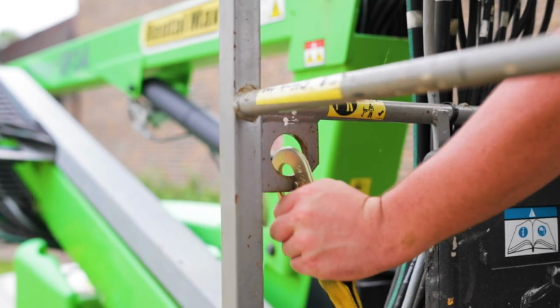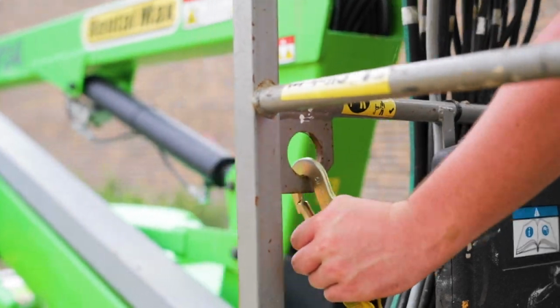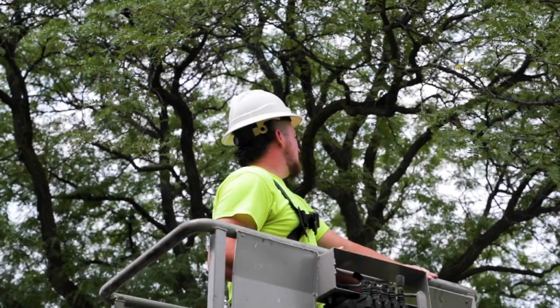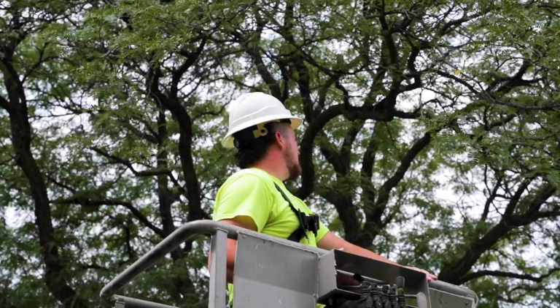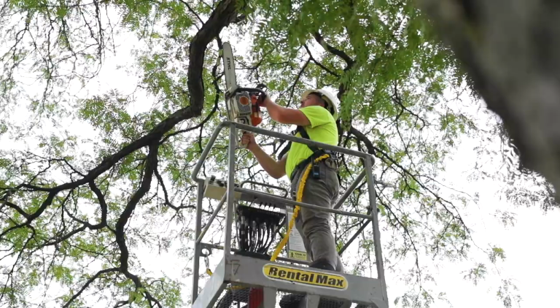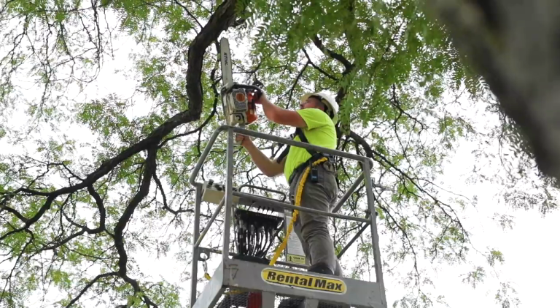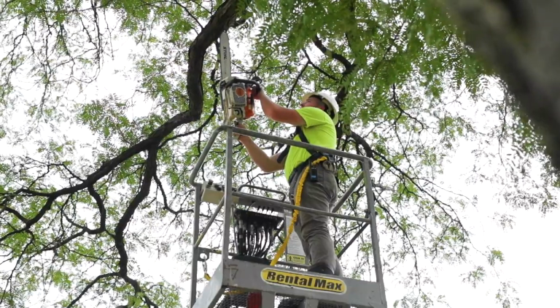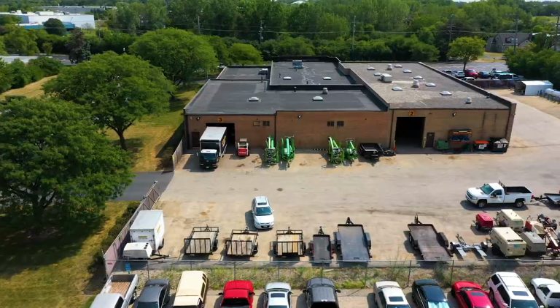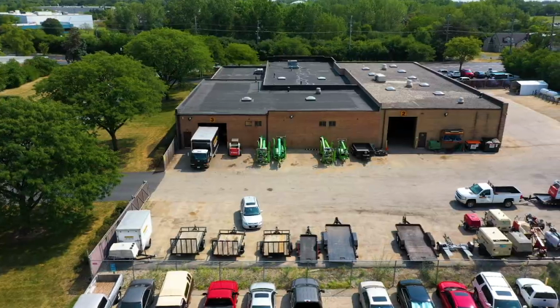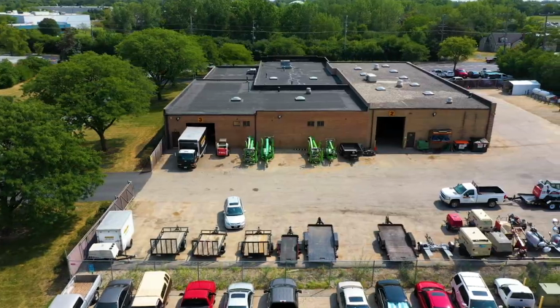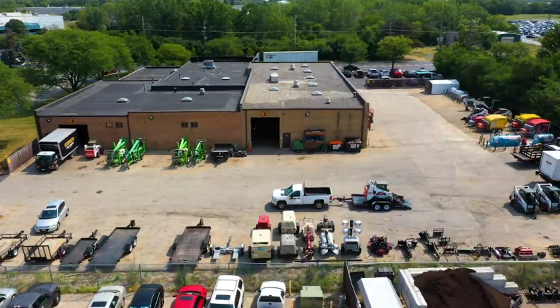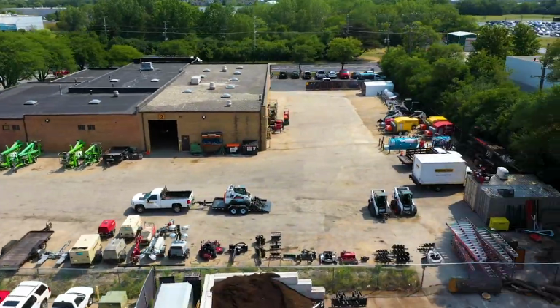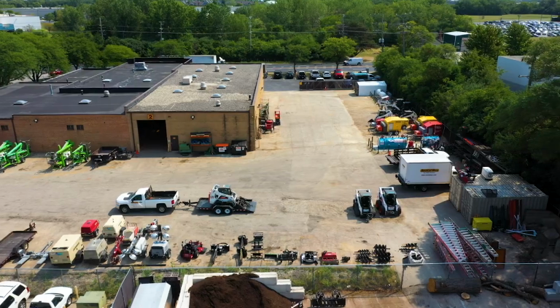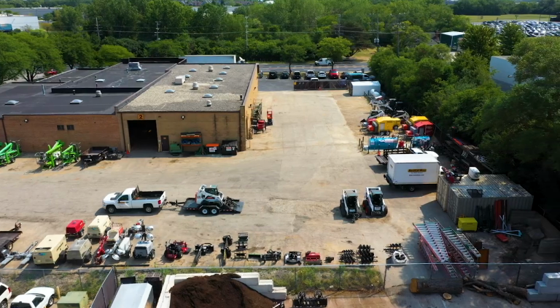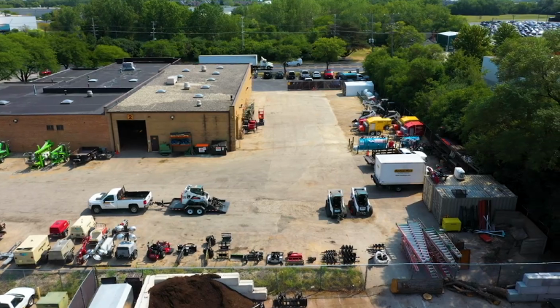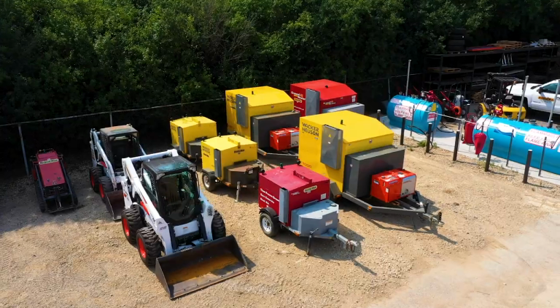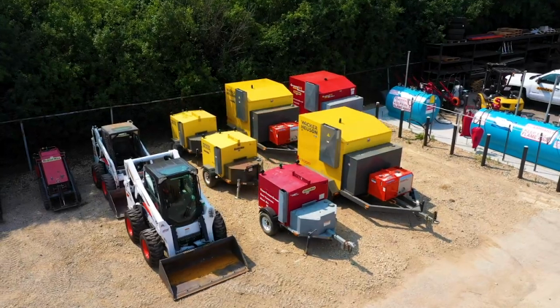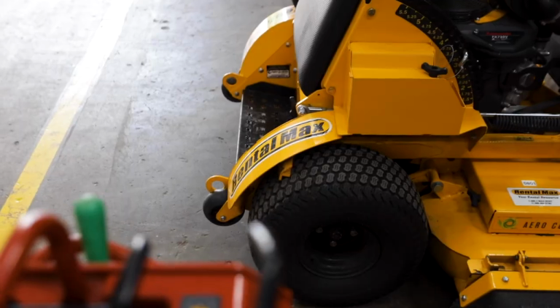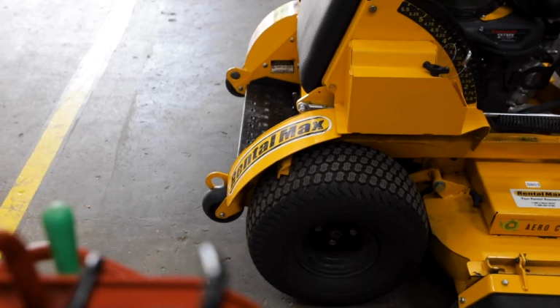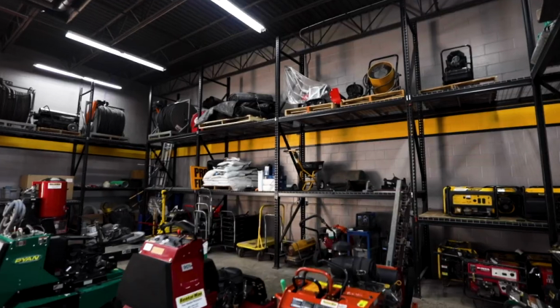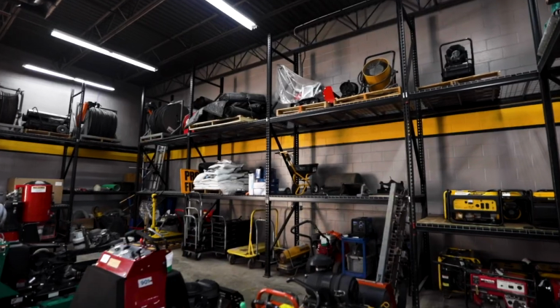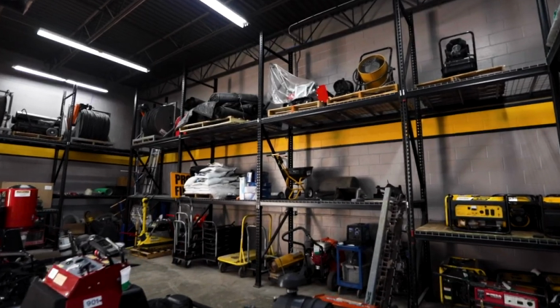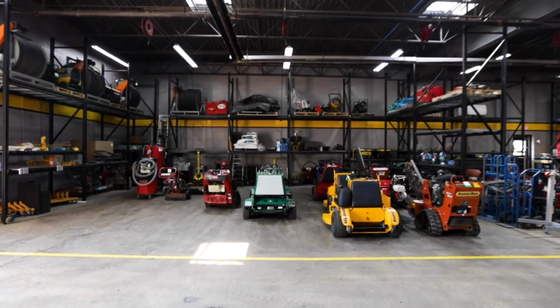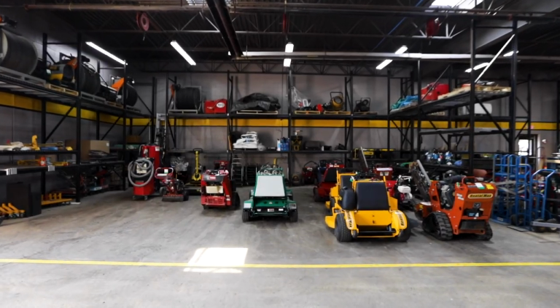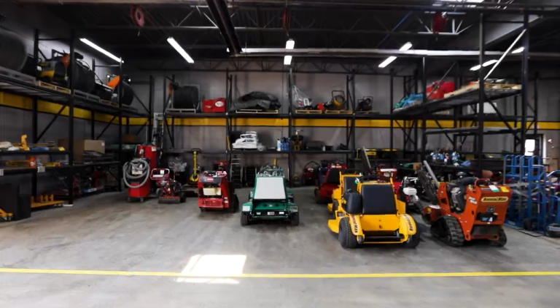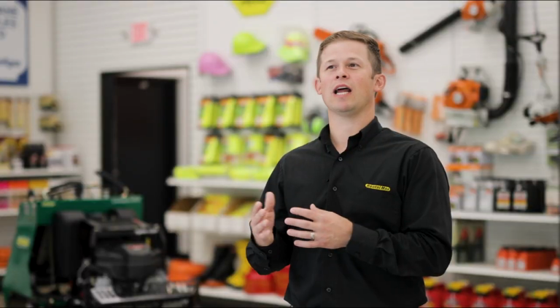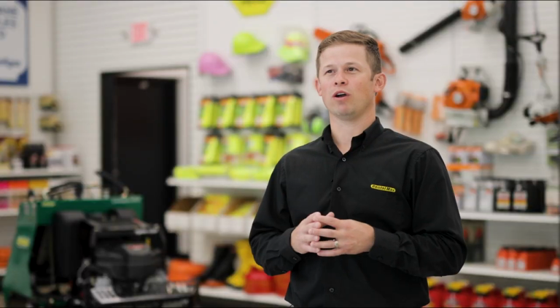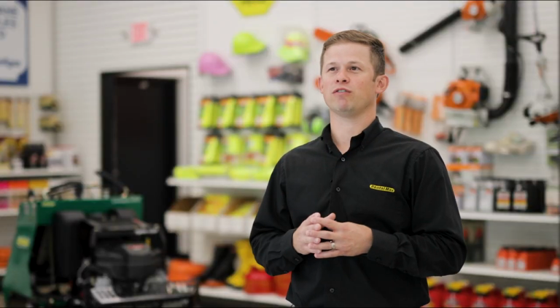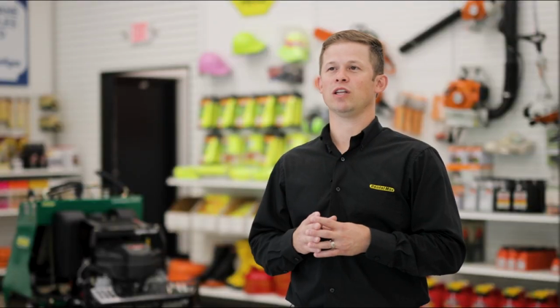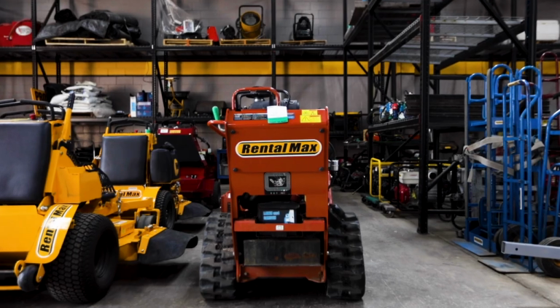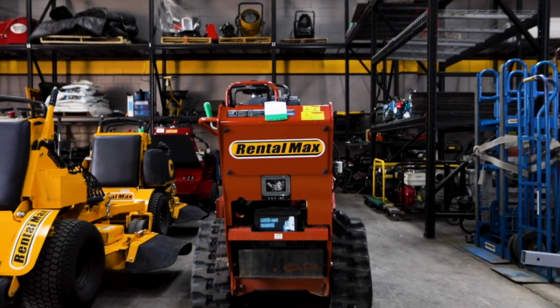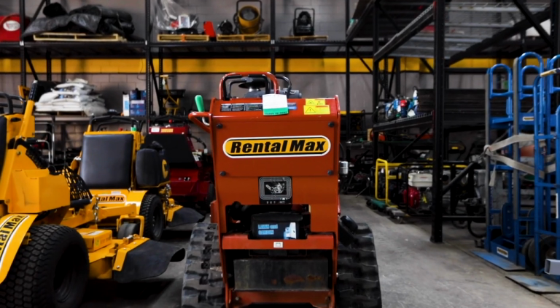And an expansive yard. We're constantly investing in new equipment, and it's so important that we have space to put it and that we are able to get customers in and out of our facility in a timely manner.